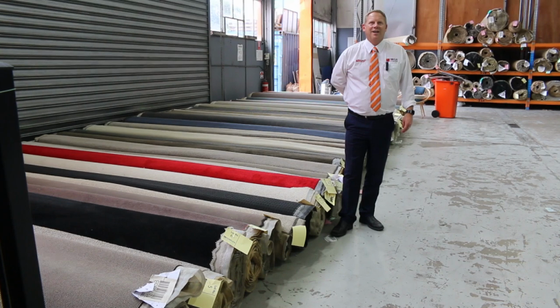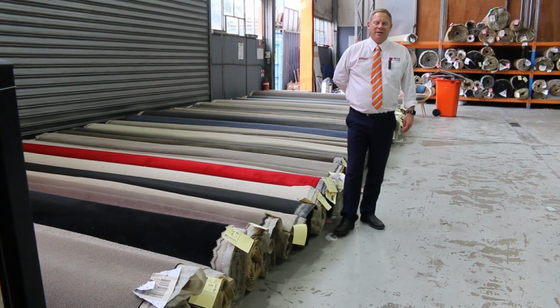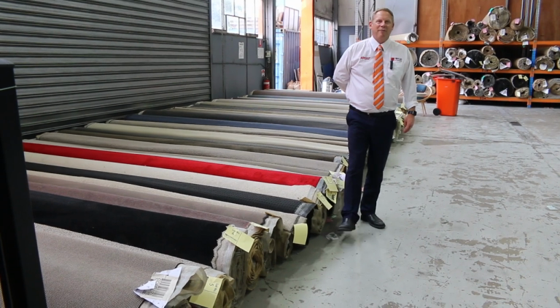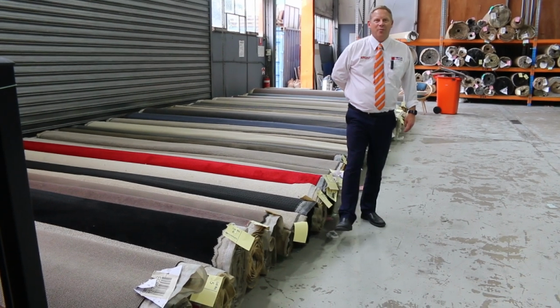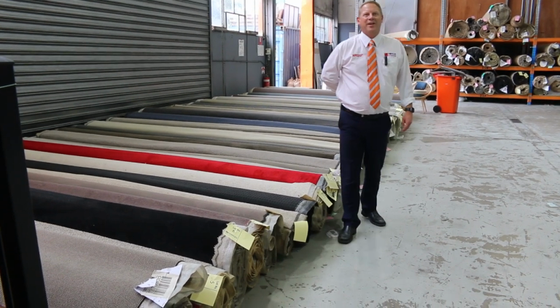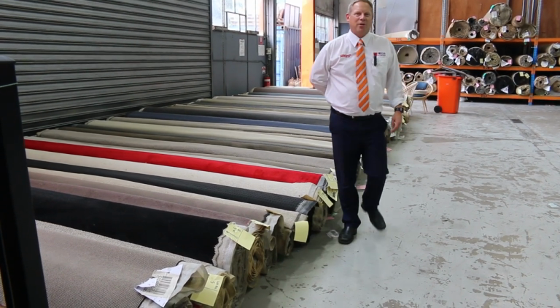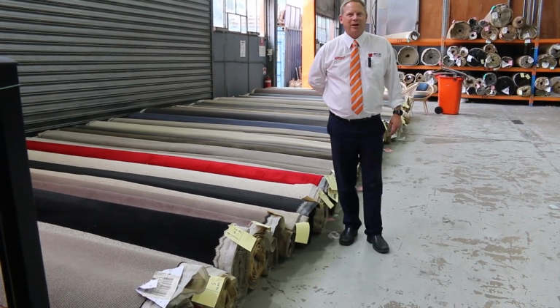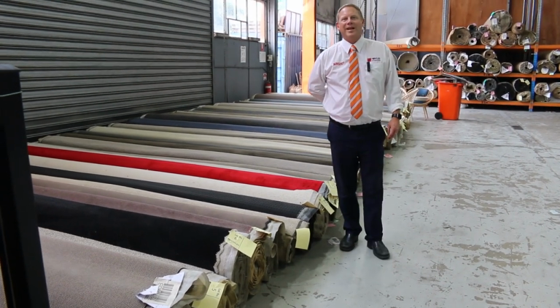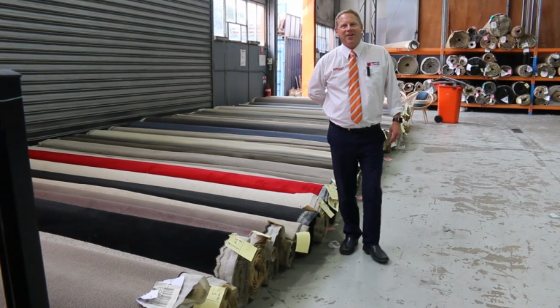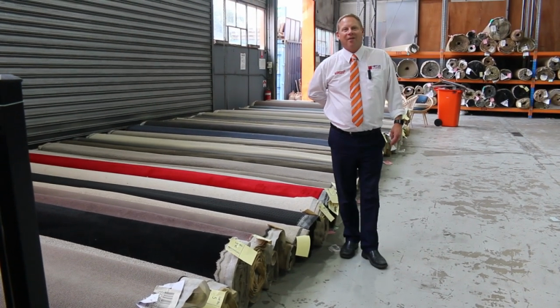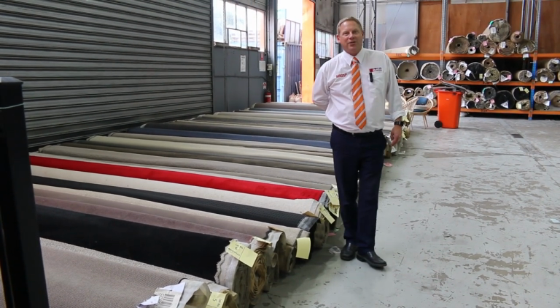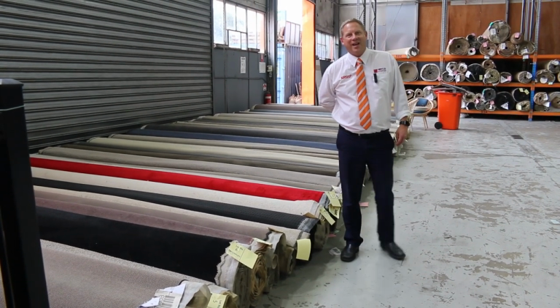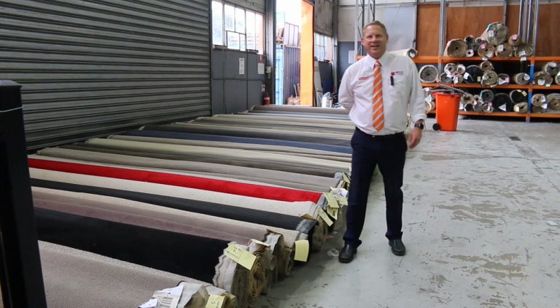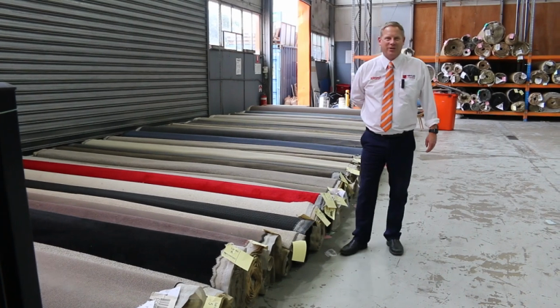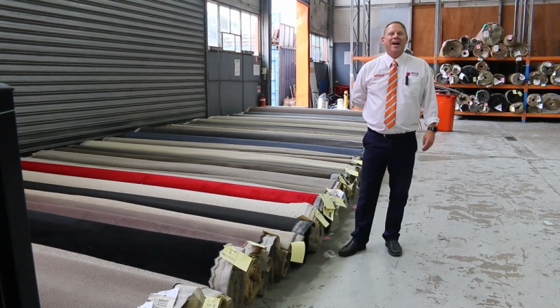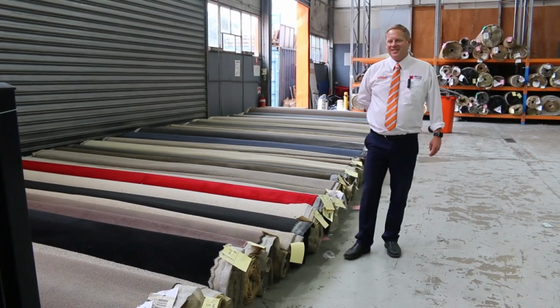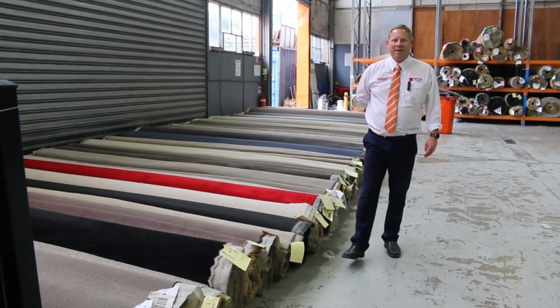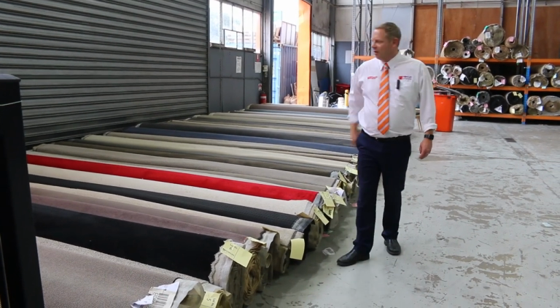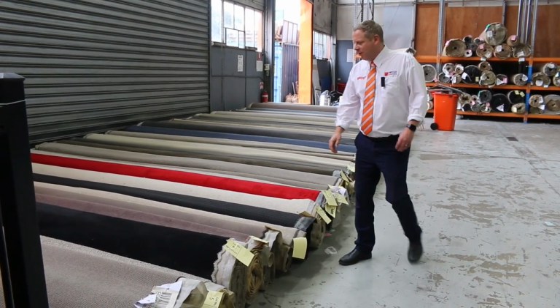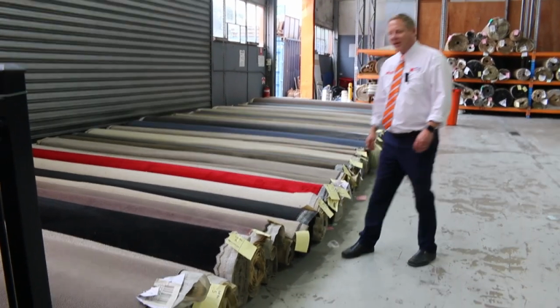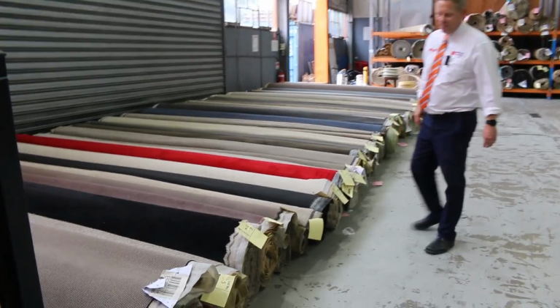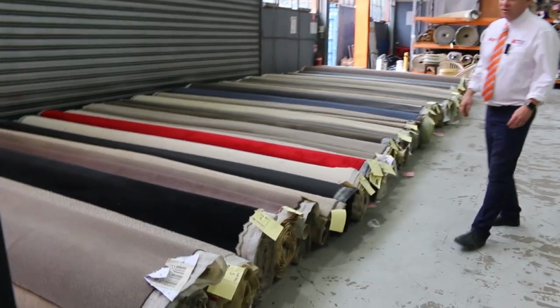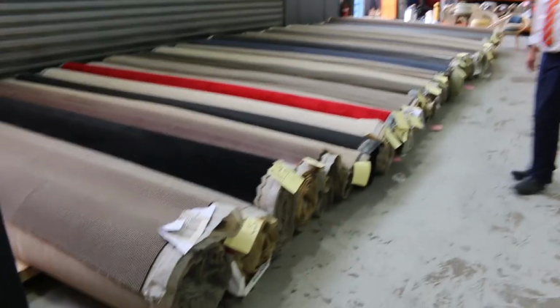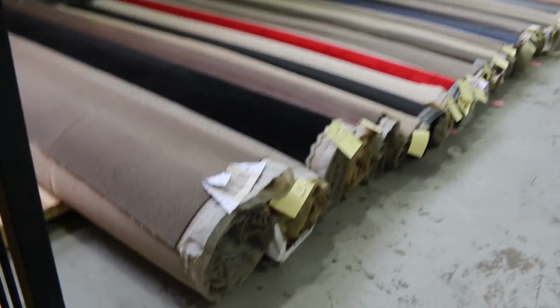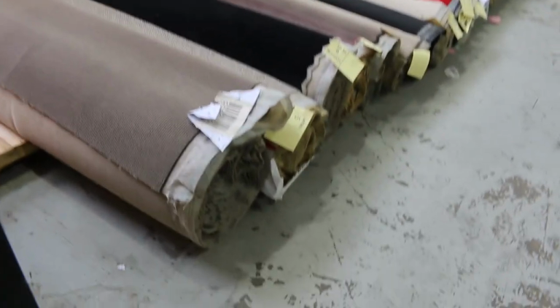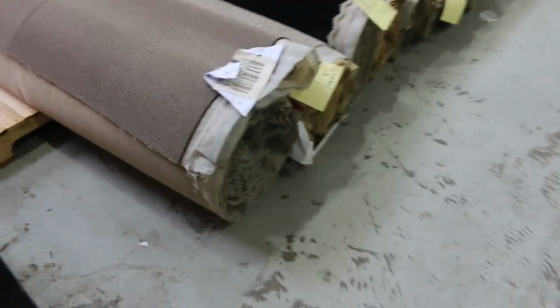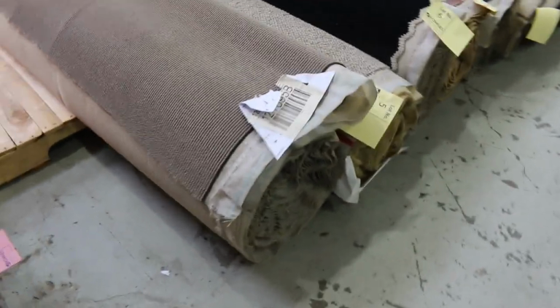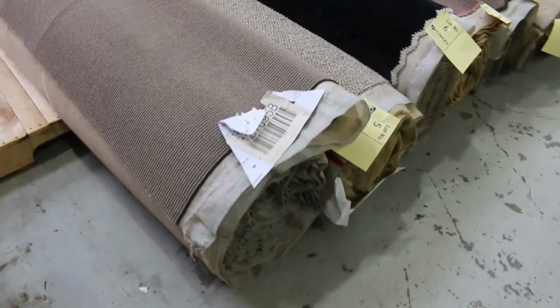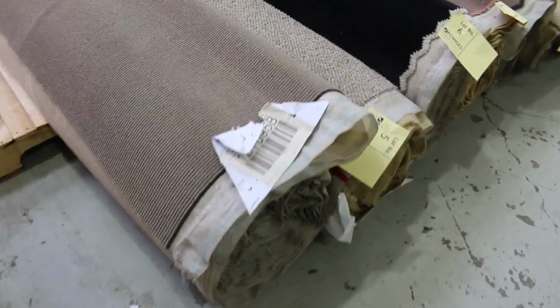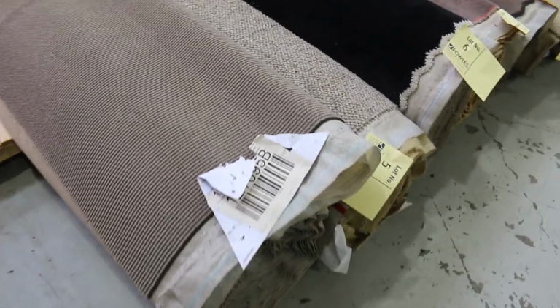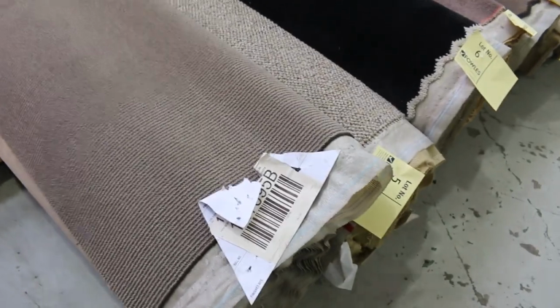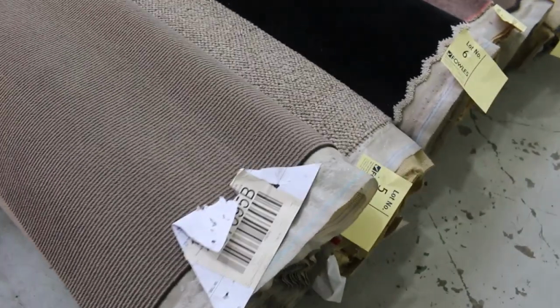Hi, I'm Liam from Fowles and welcome to the Carpet Auction Preview for Wednesday the 9th of March 2022 at 10am. It's a beautiful Carpet Auction this week — I've had a quick preview myself and there's some really nice gear in.